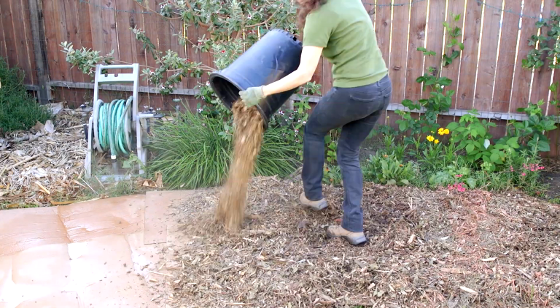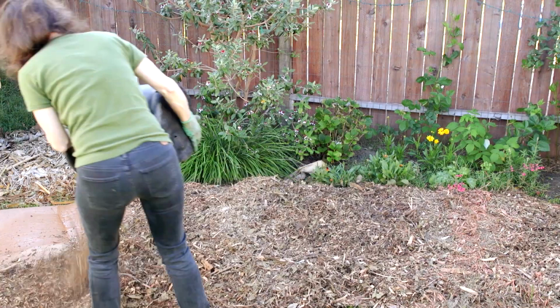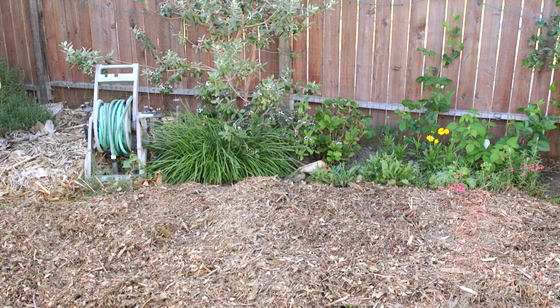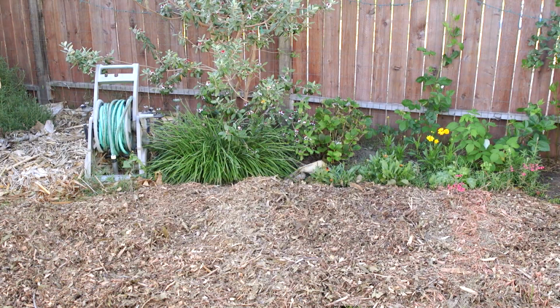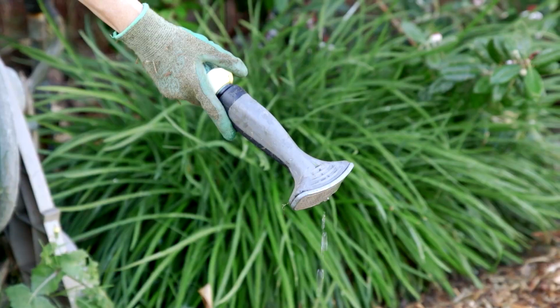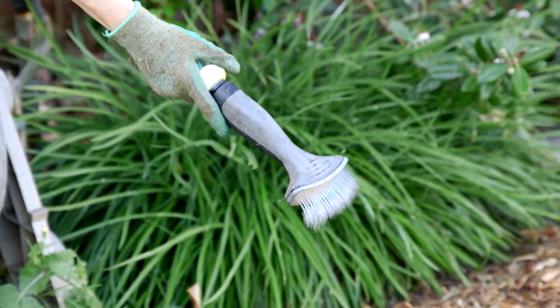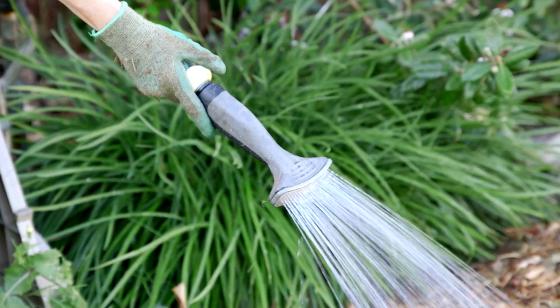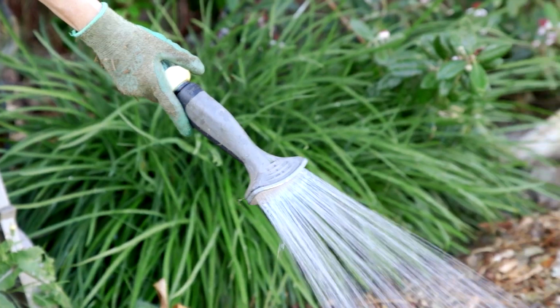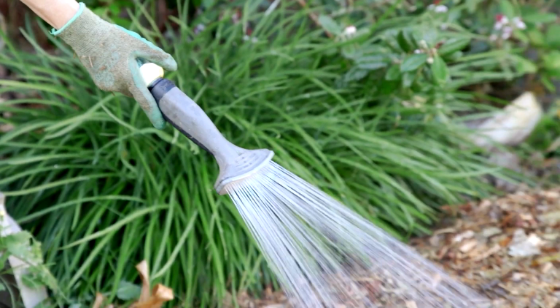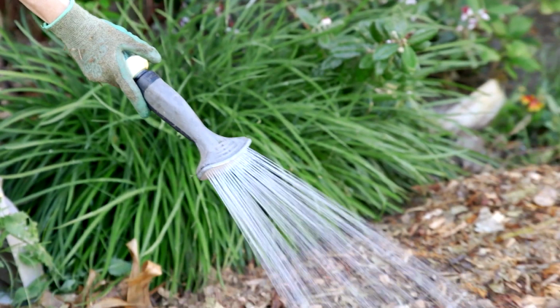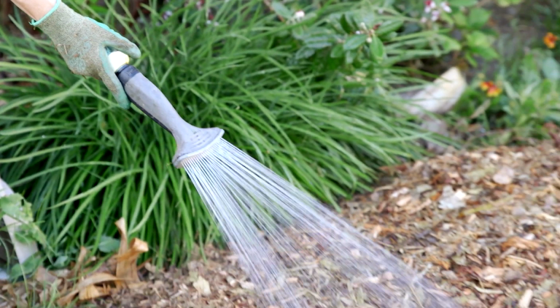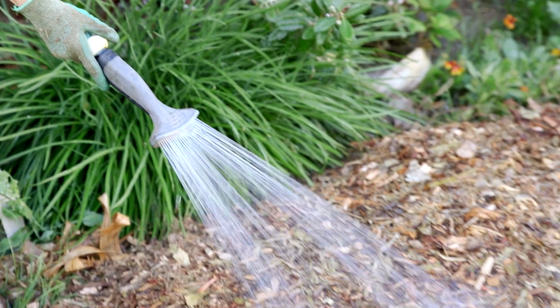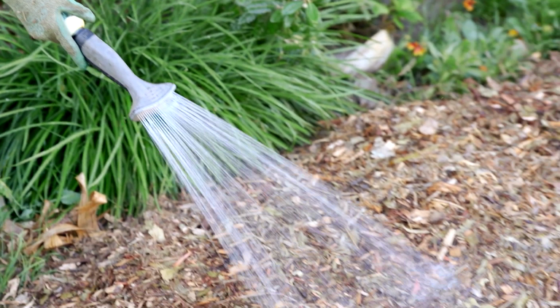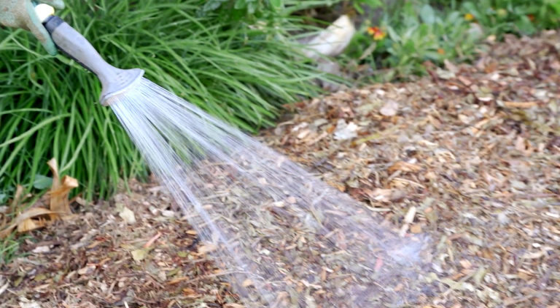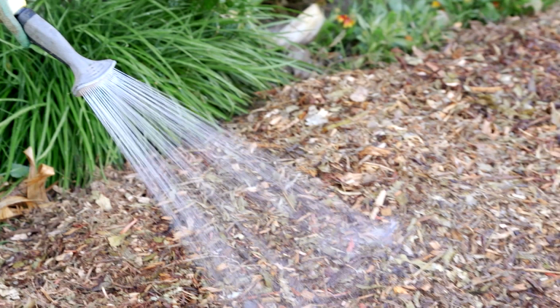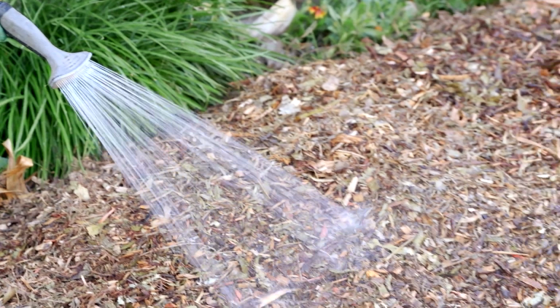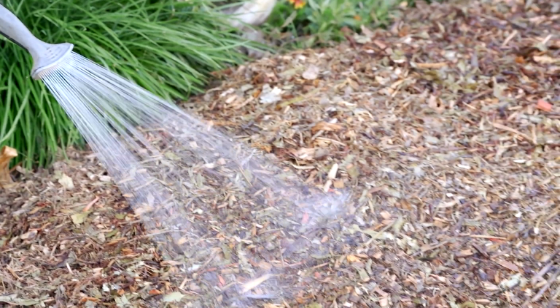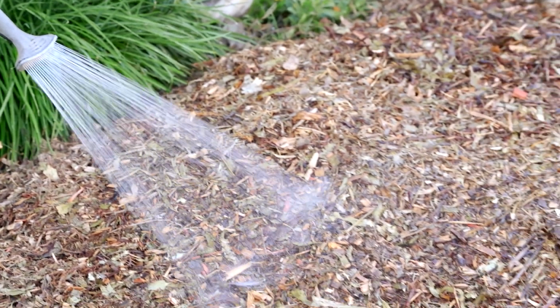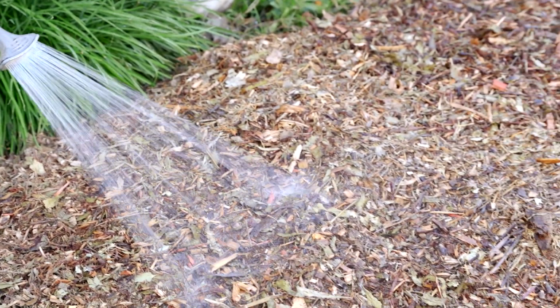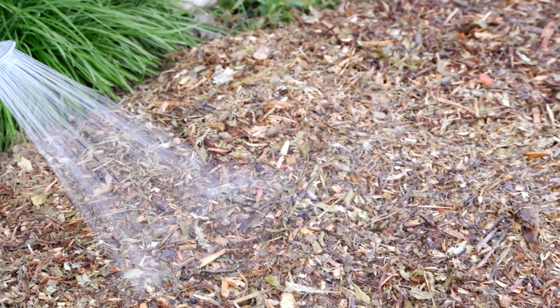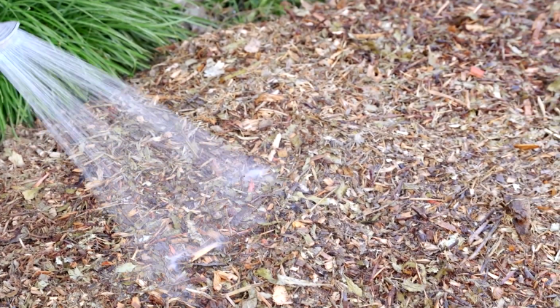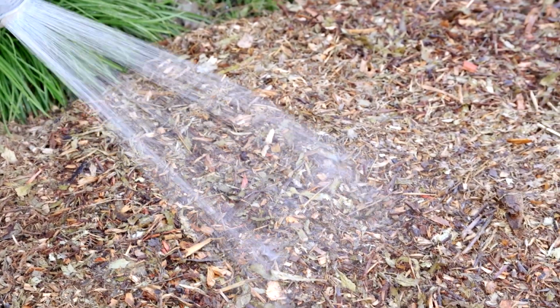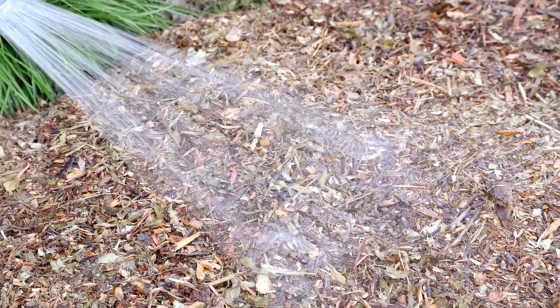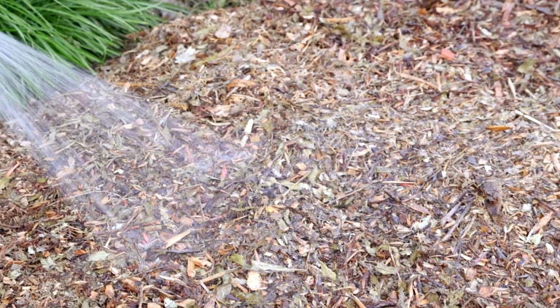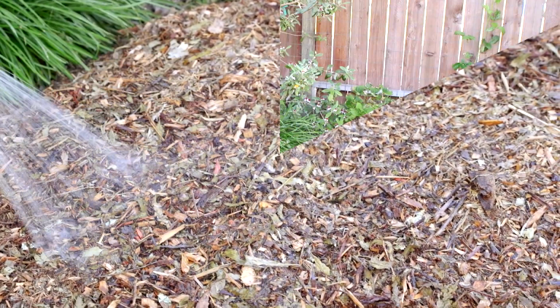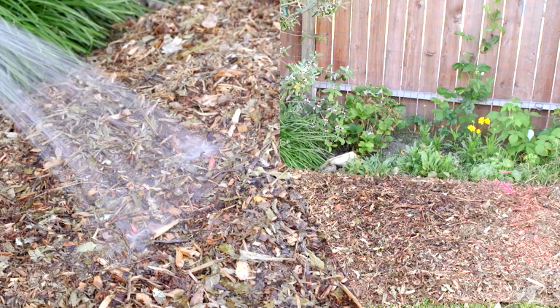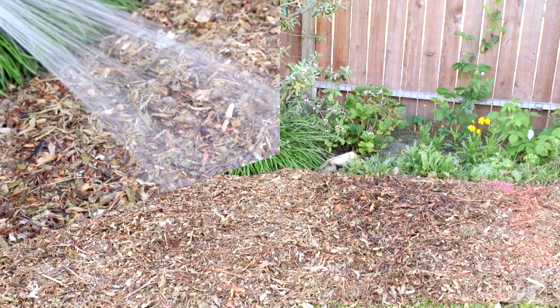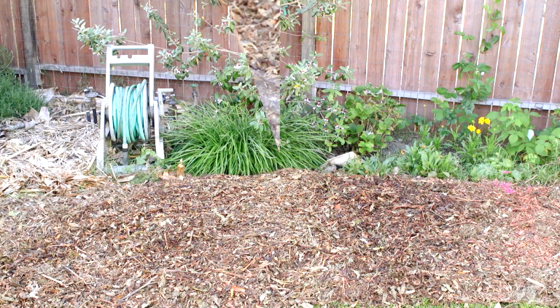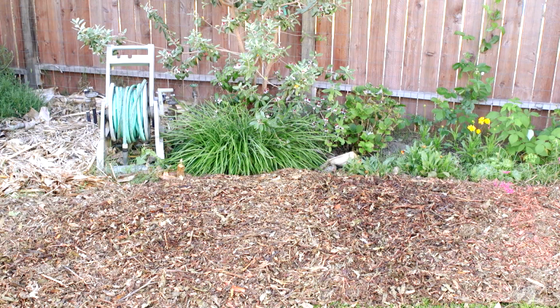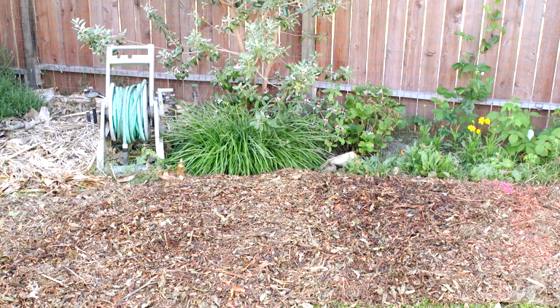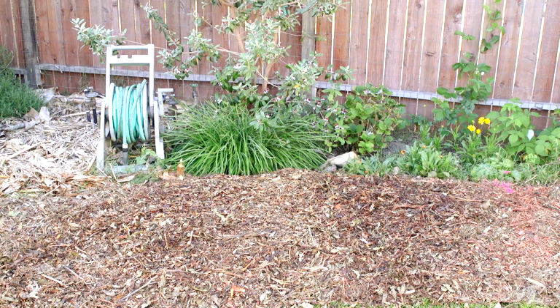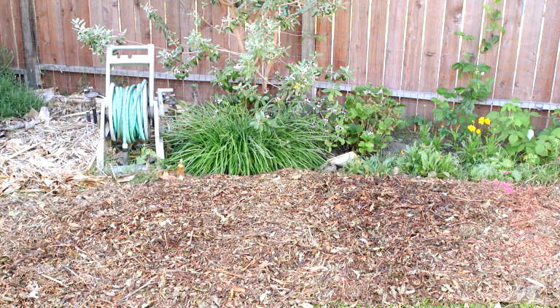Finally, add water again to dampen the mulch. It's important to keep the moisture to break it down. After a few weeks, you should be ready to plant.